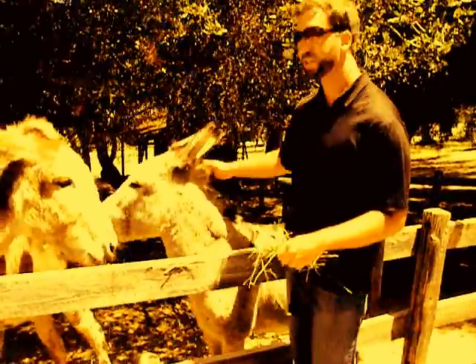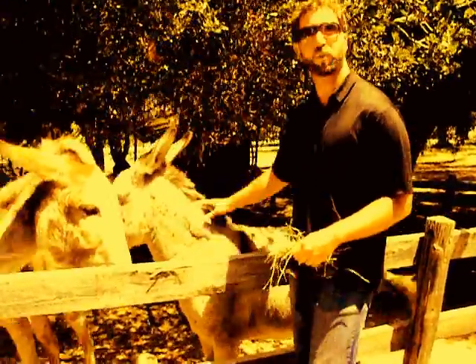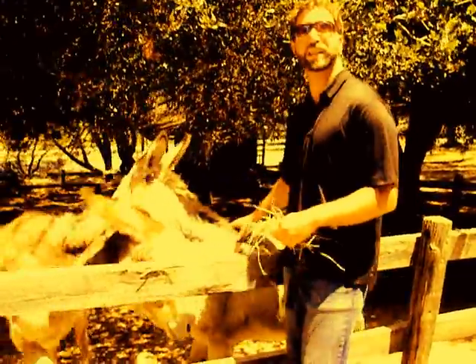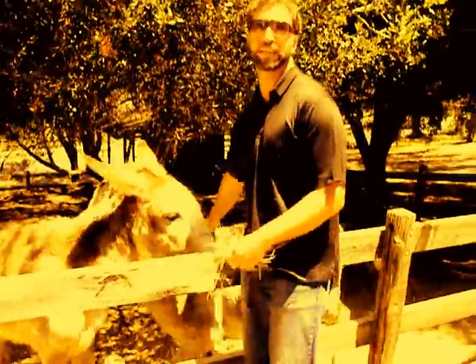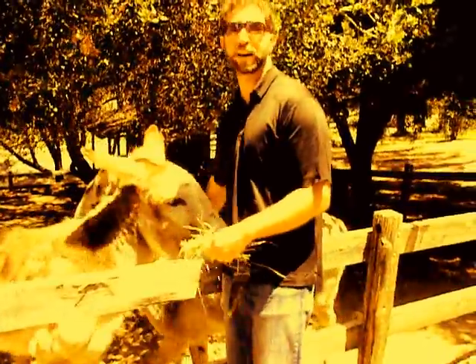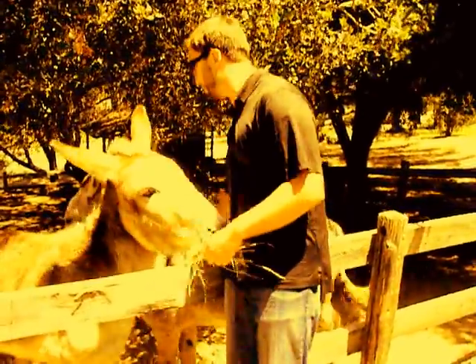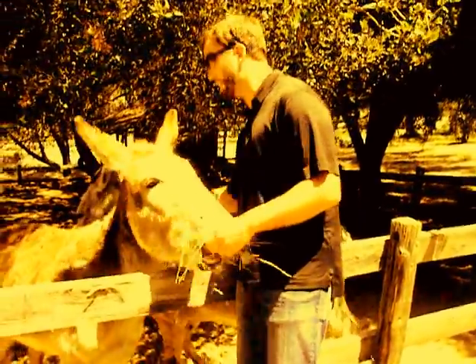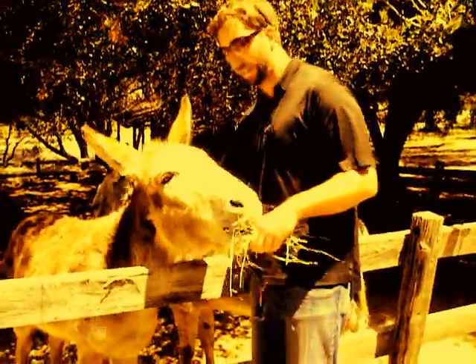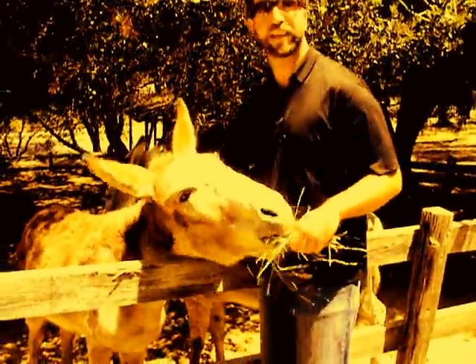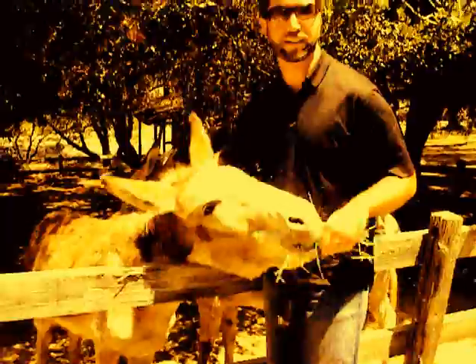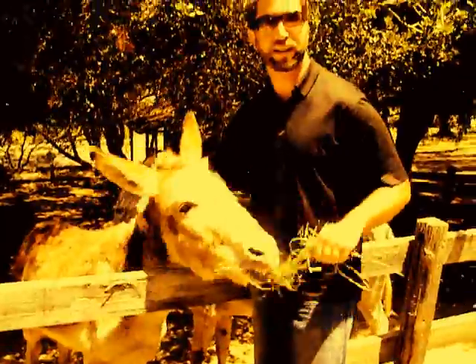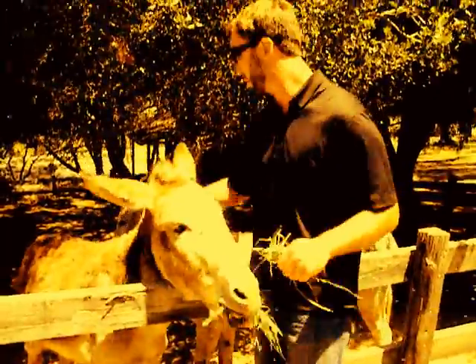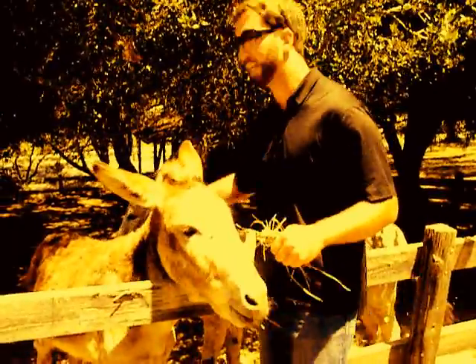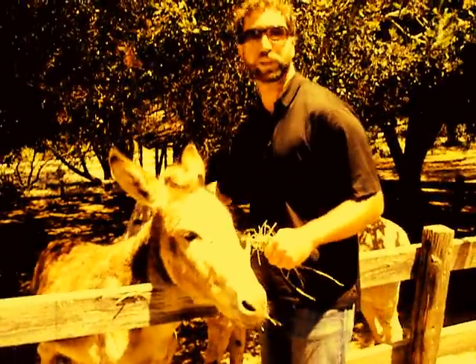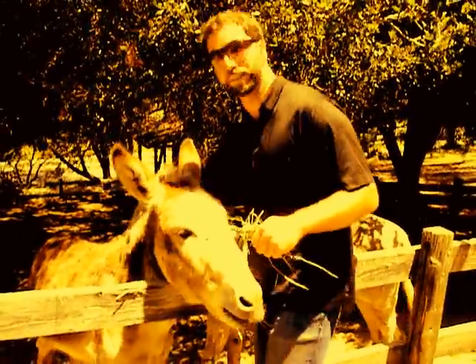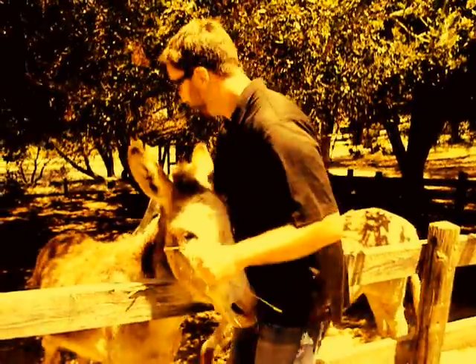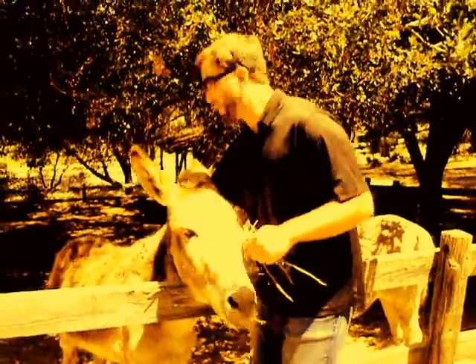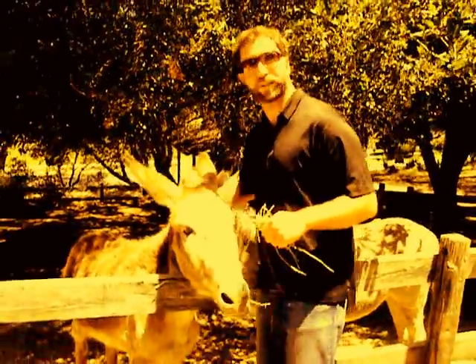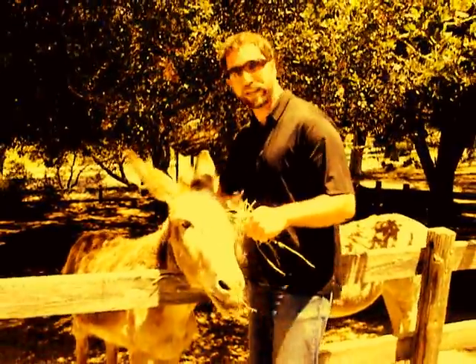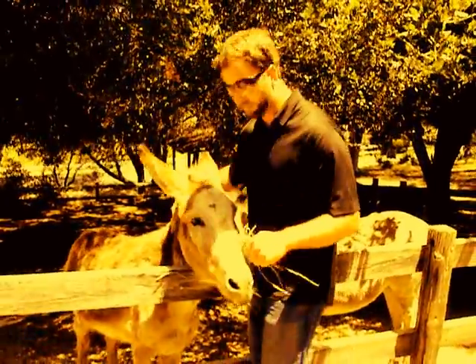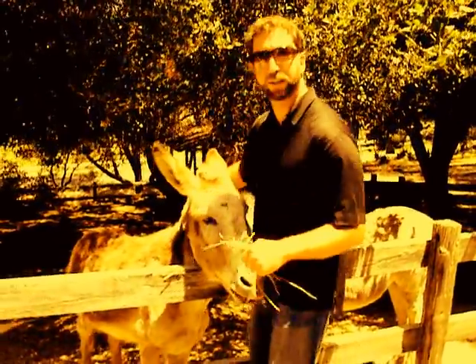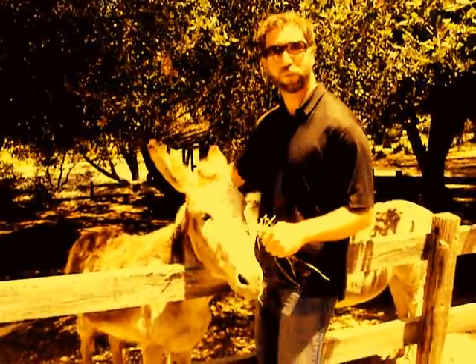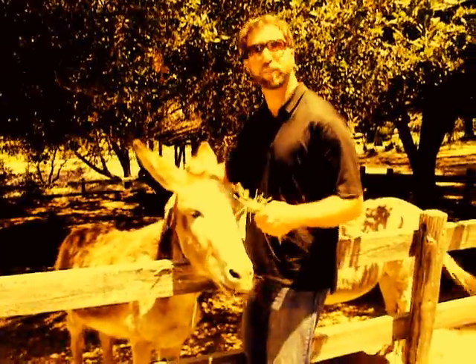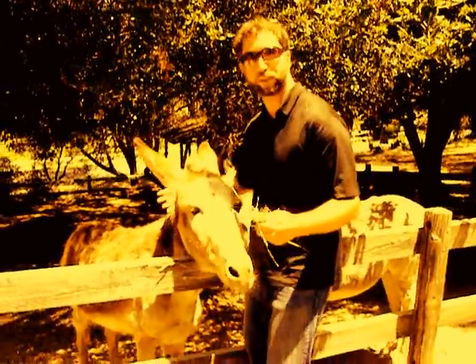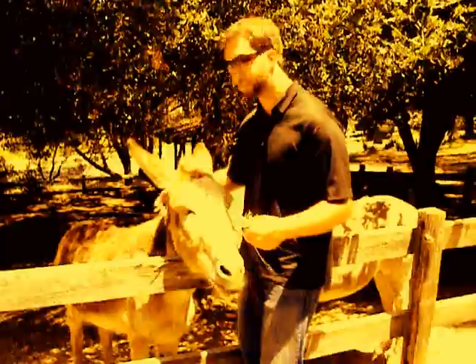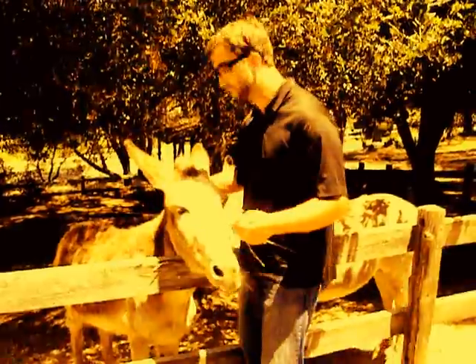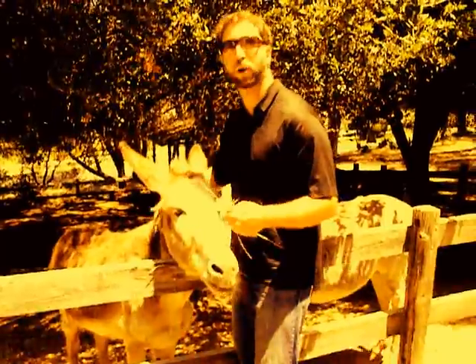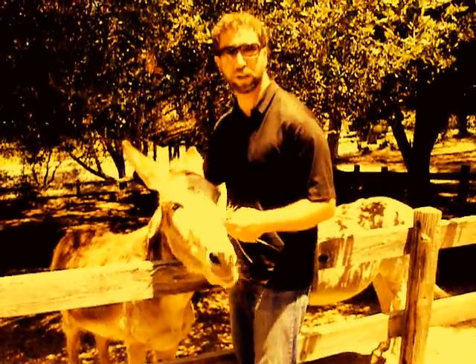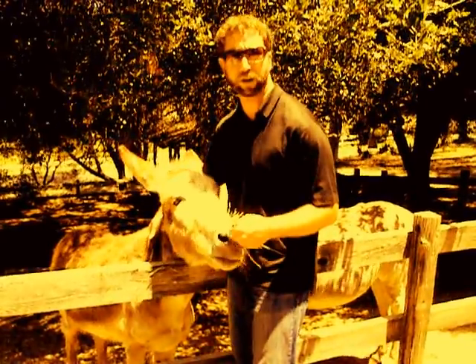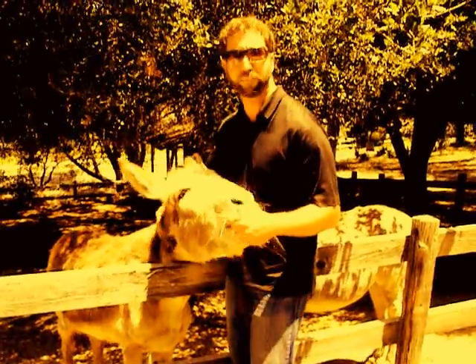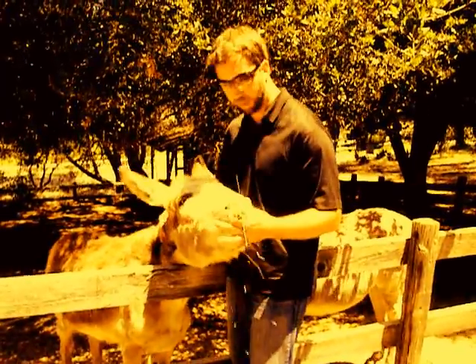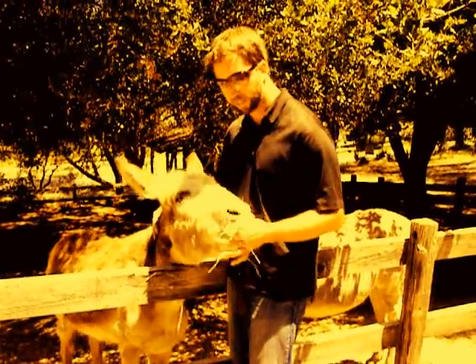Now, essentially, you don't want to just get in there and start tearing into the ass. Usually, you know, if you have several asses in front of you all at once and you have your pick of an ass, I would say go with a younger and firmer ass.